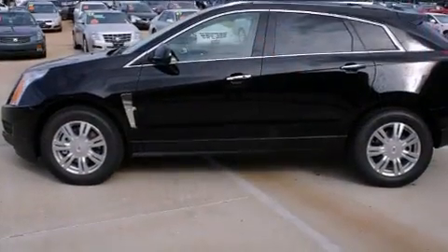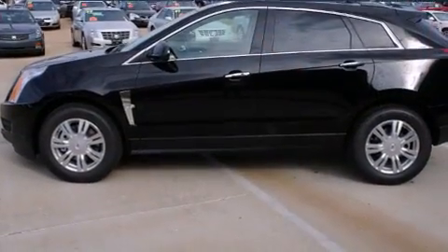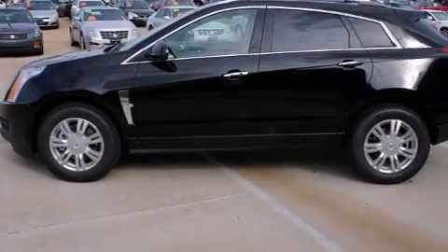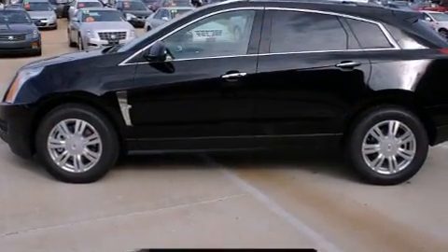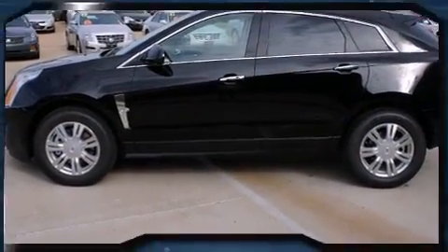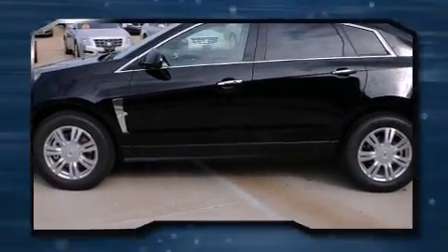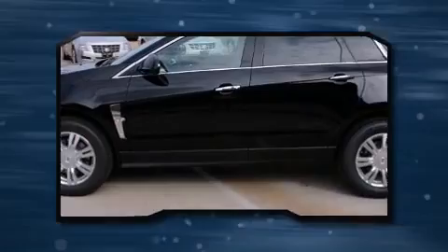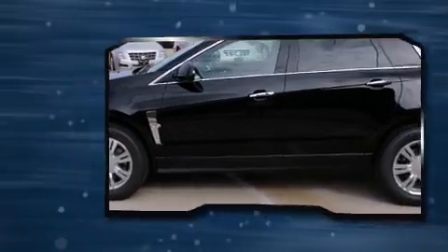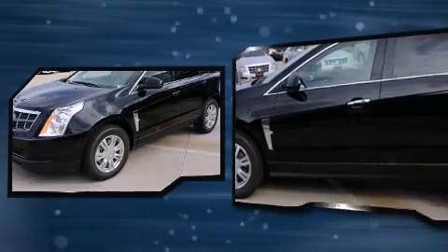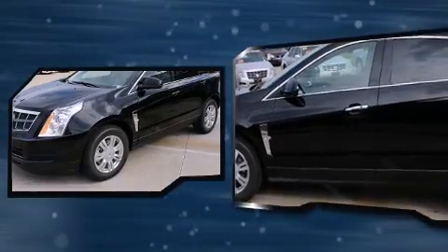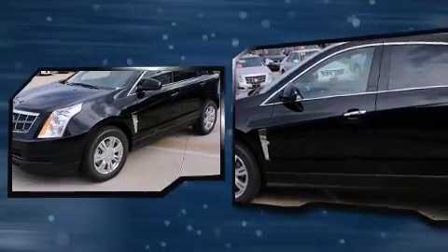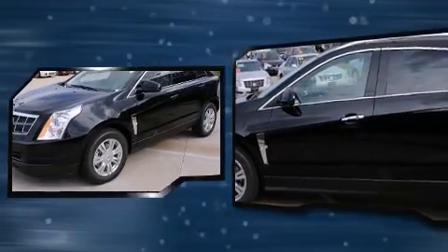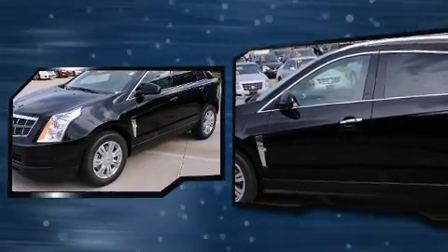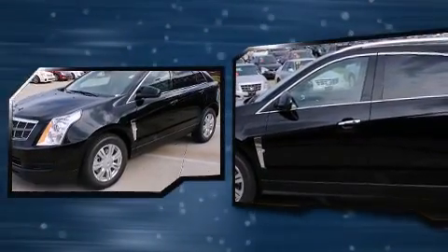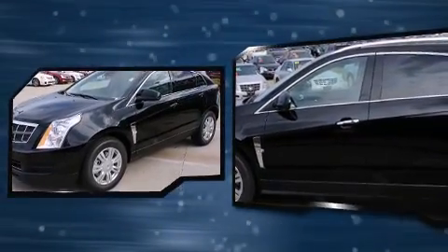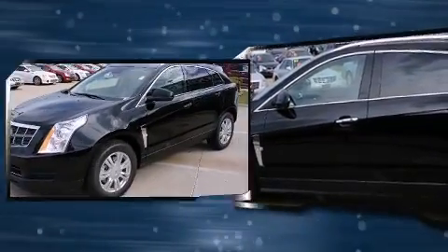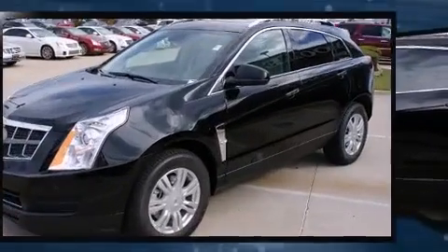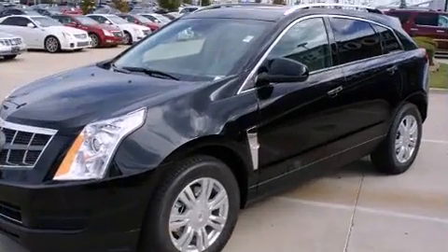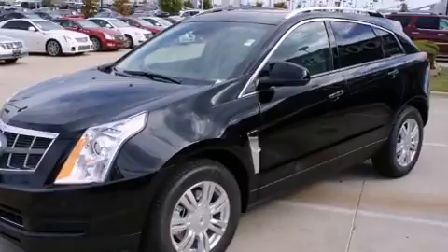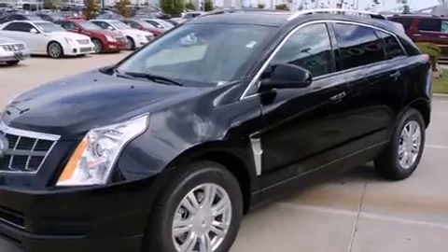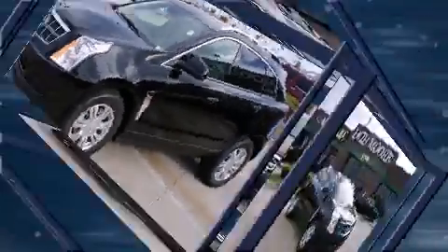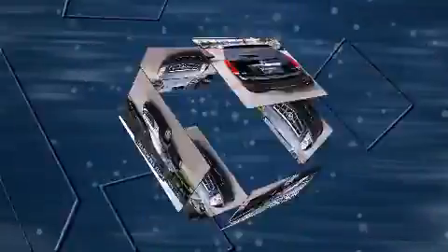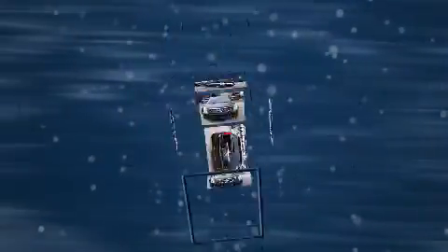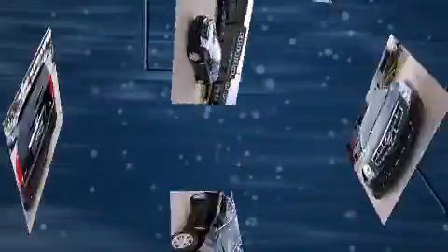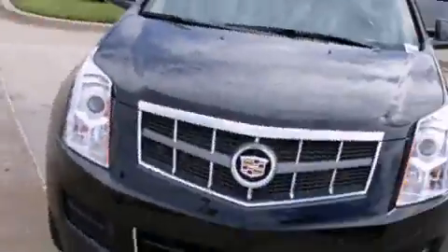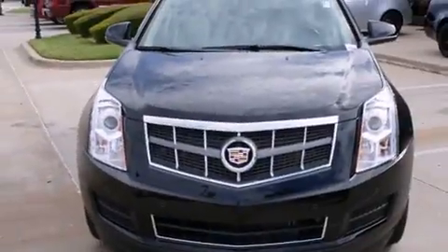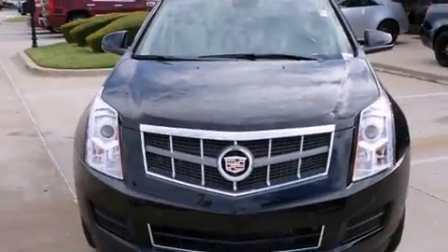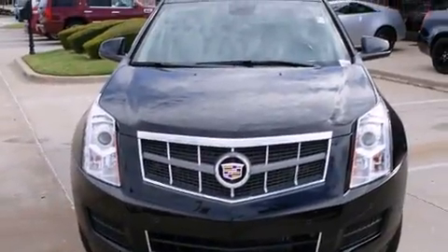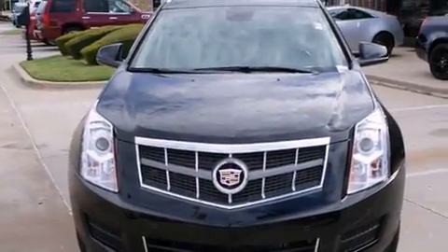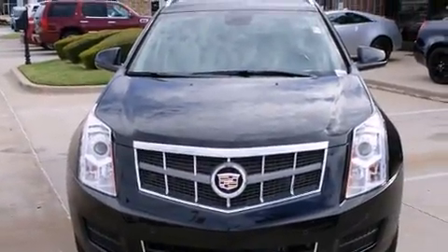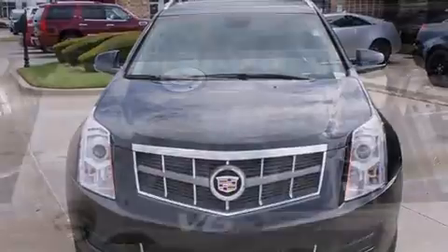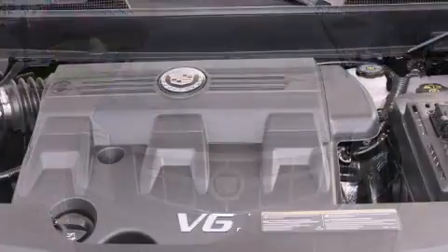Power adjustable pedals allow the driver to optimize his or her driving position, enhancing visibility, comfort, and safety. For drivers who enjoy the natural environment, a power moonroof allows an infusion of fresh air.